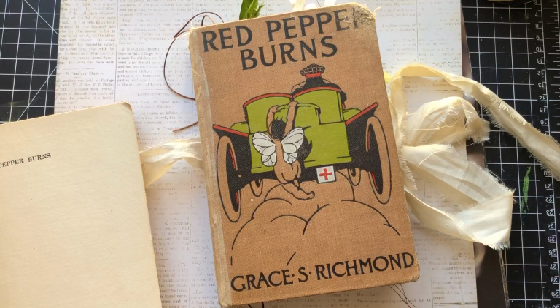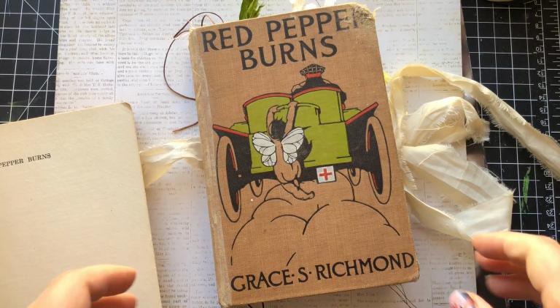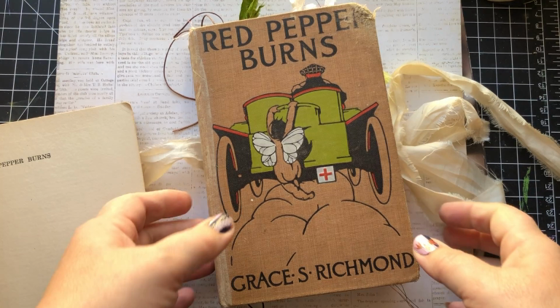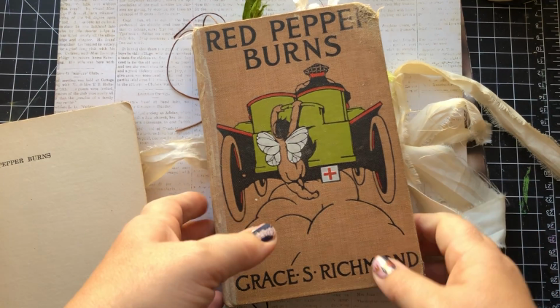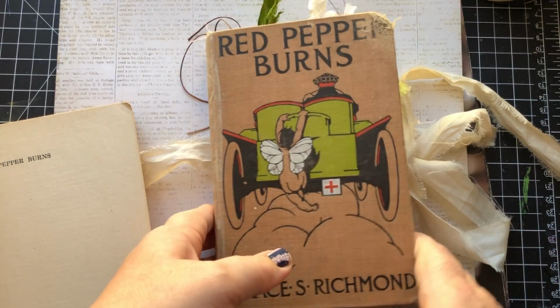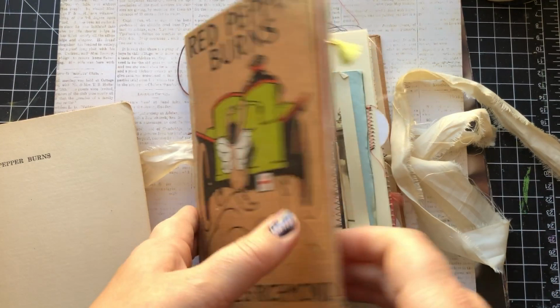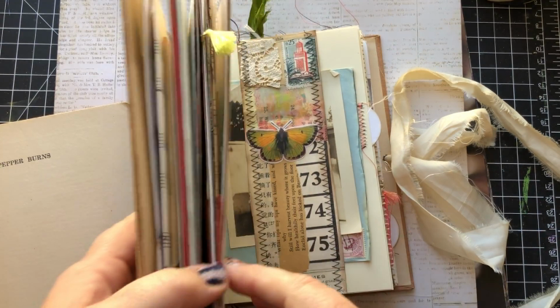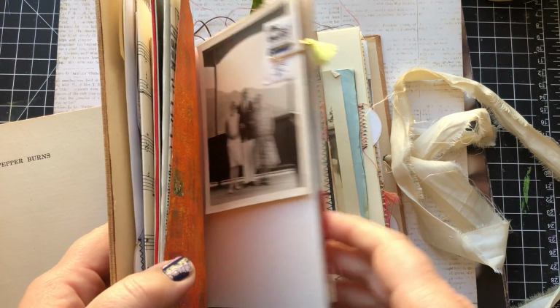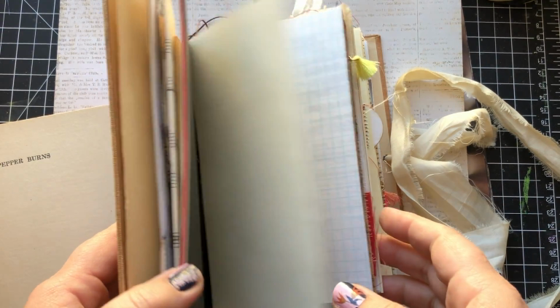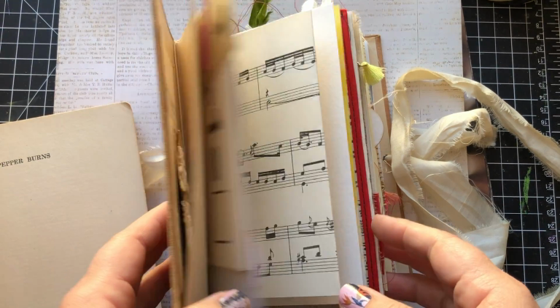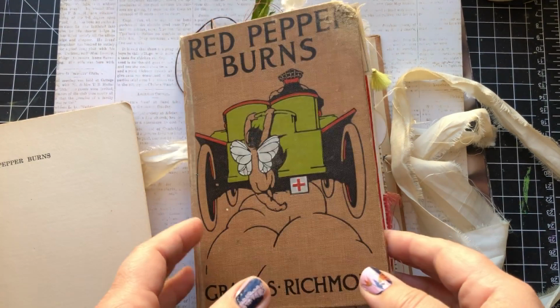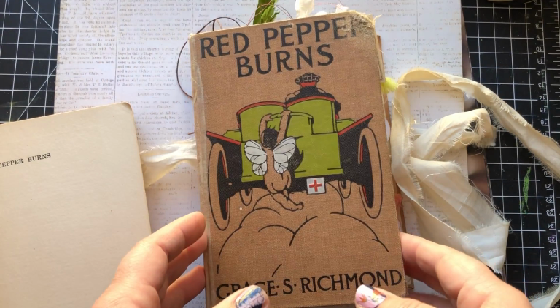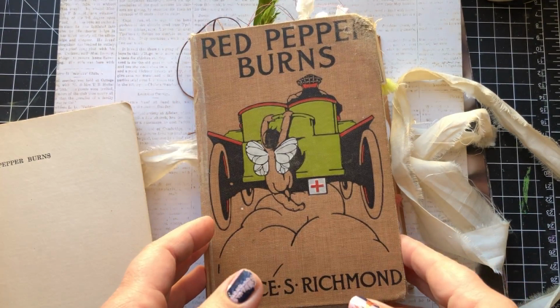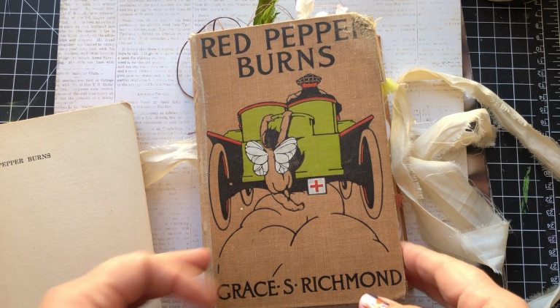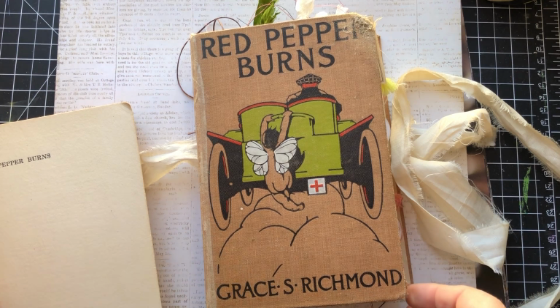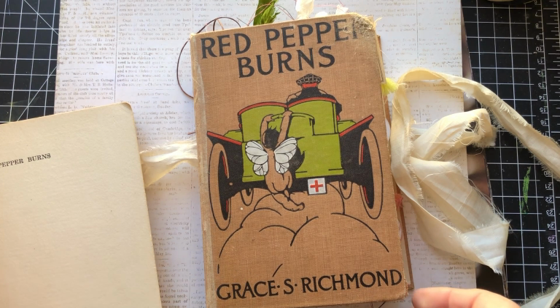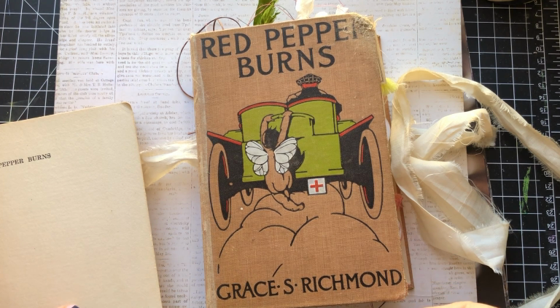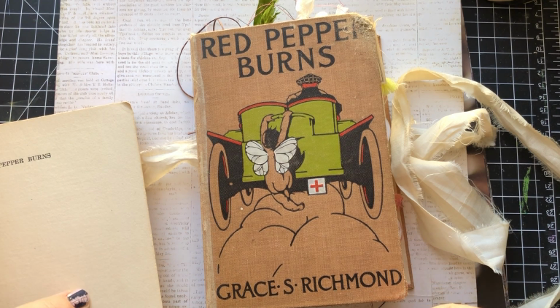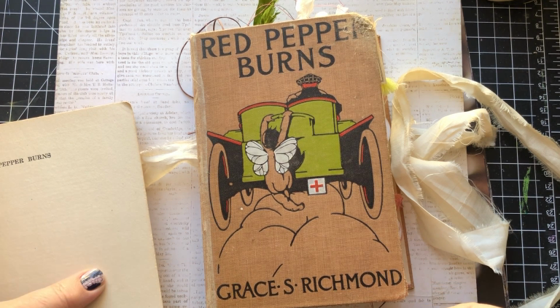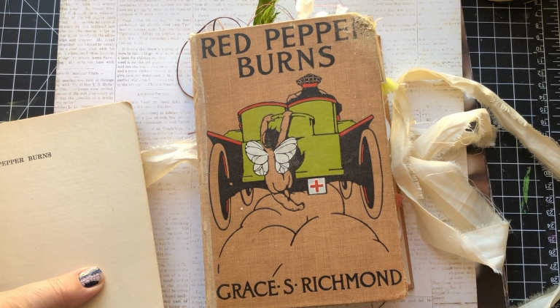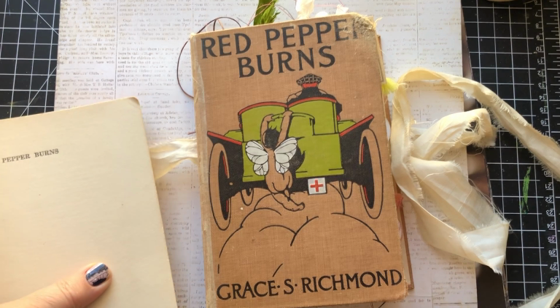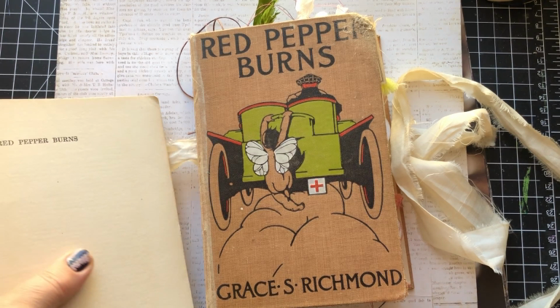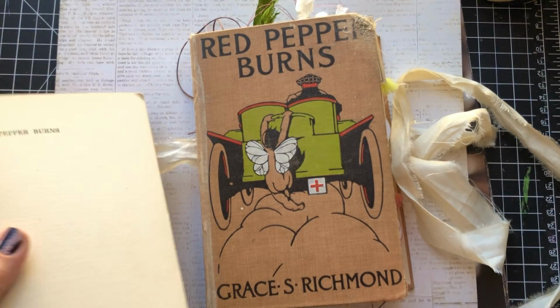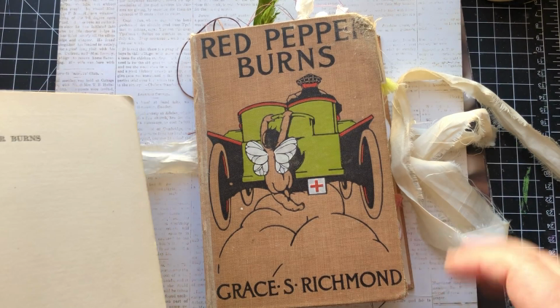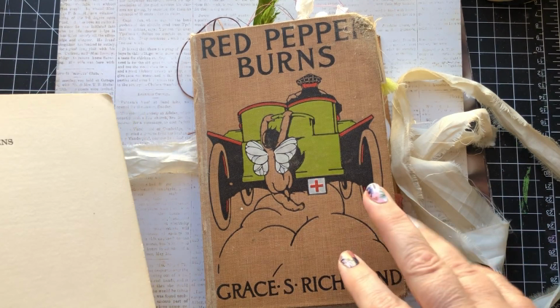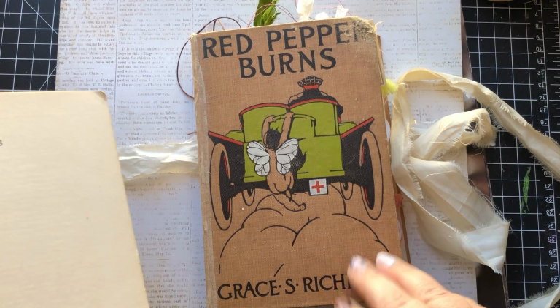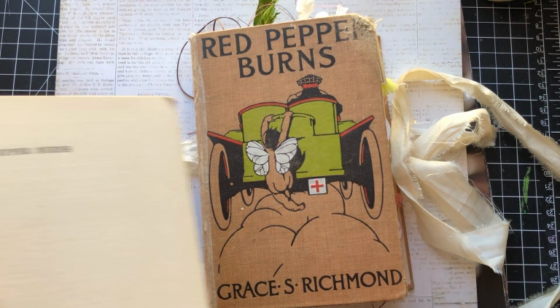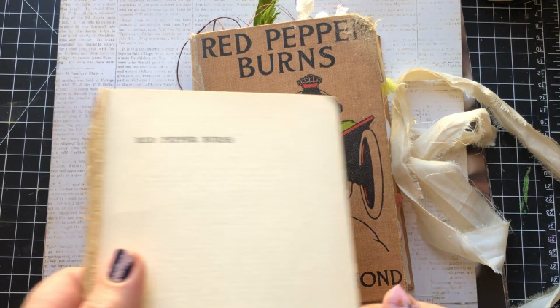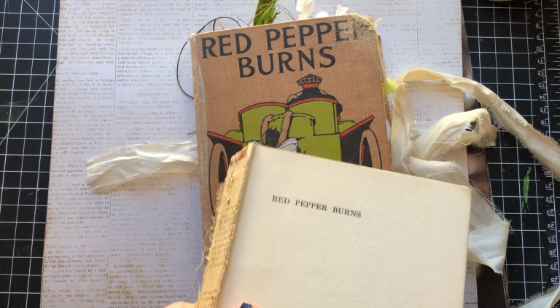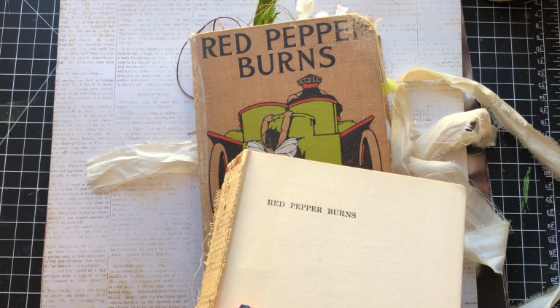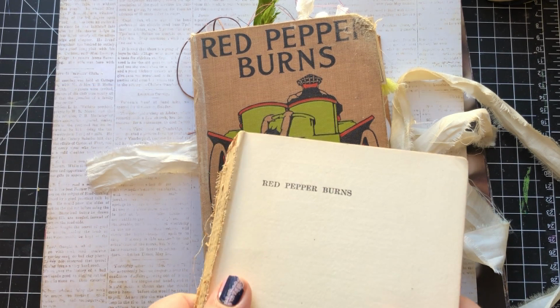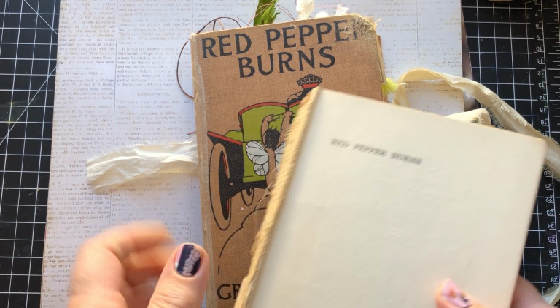Well, good morning. I have decided to set aside my adult responsibilities today, which would involve things that are boring like housework, to finish up some journals that I've had sitting on the shelf for a couple weeks.